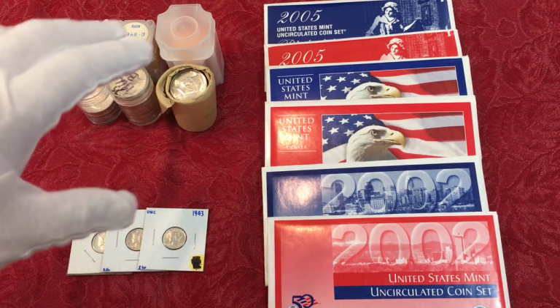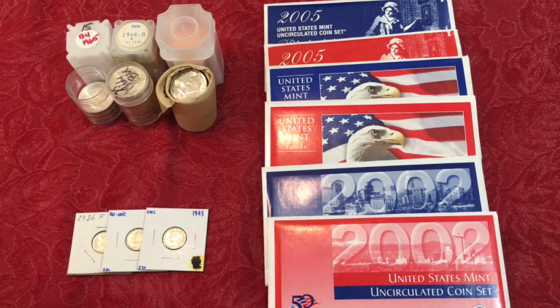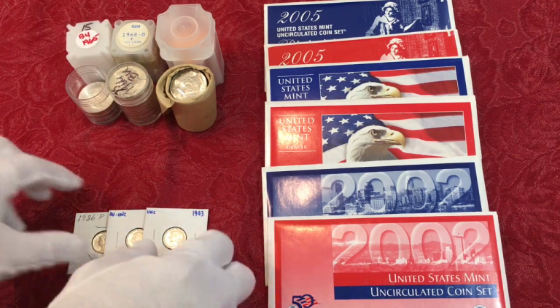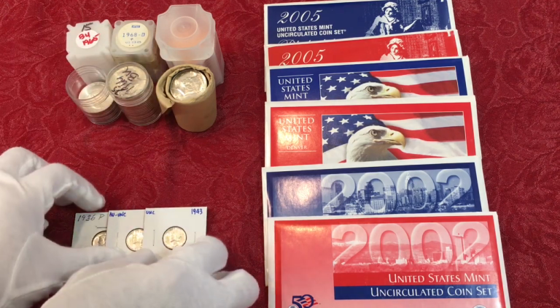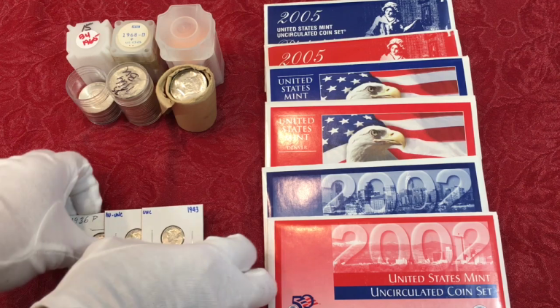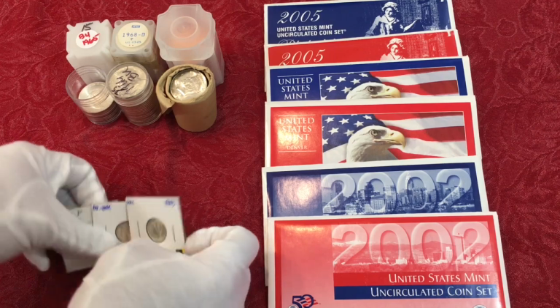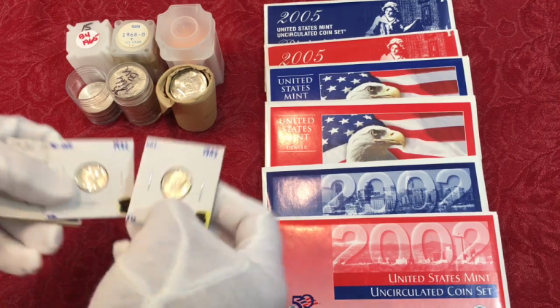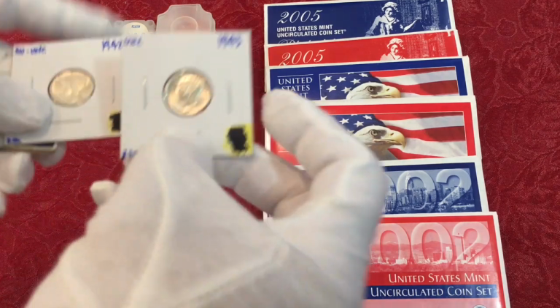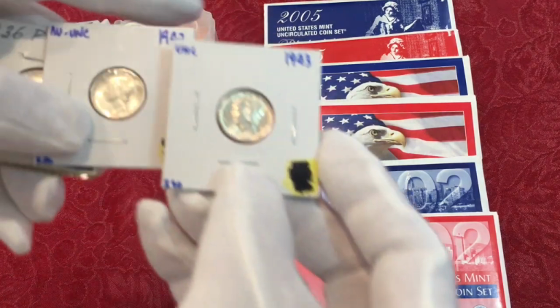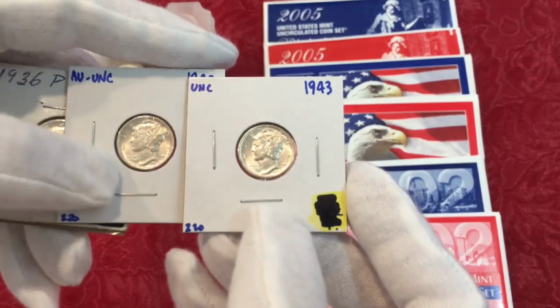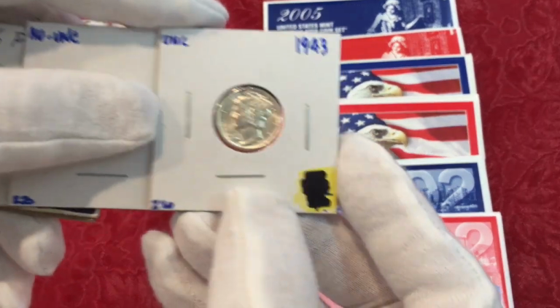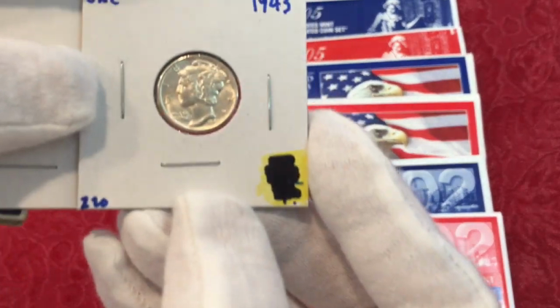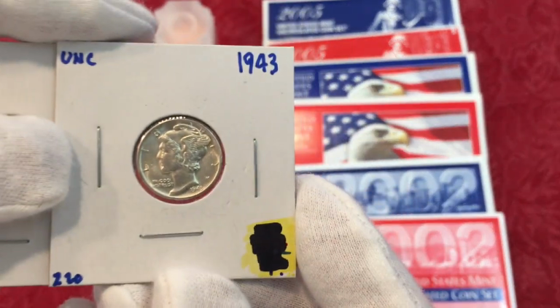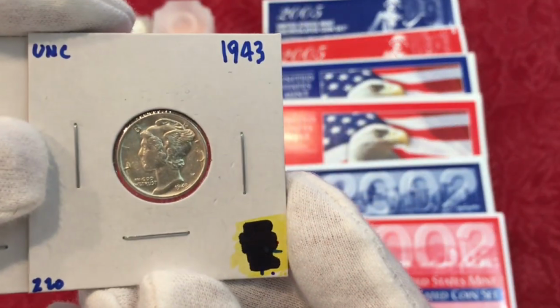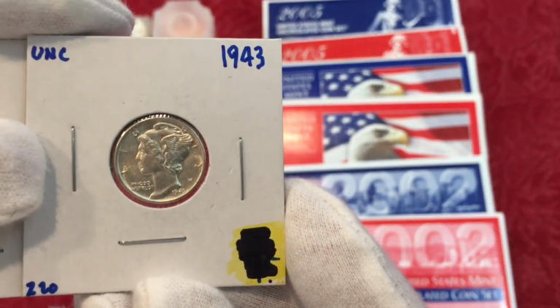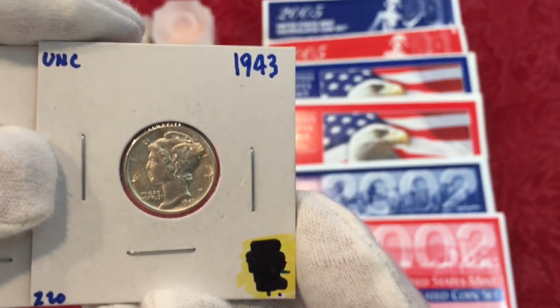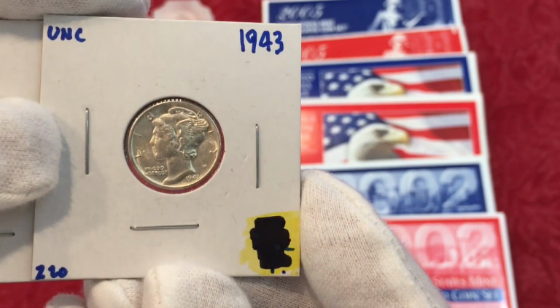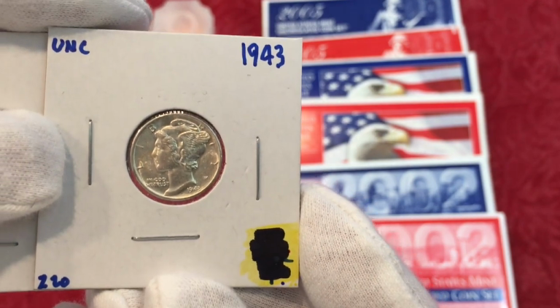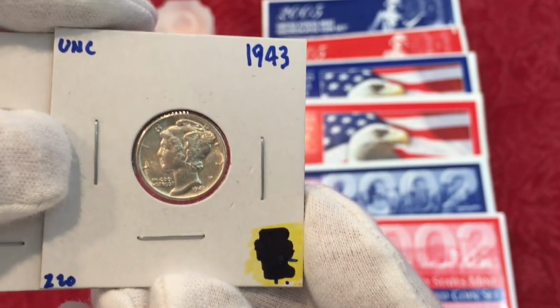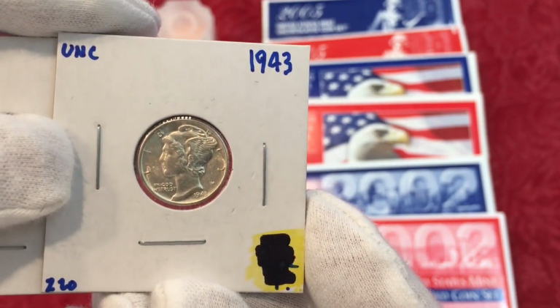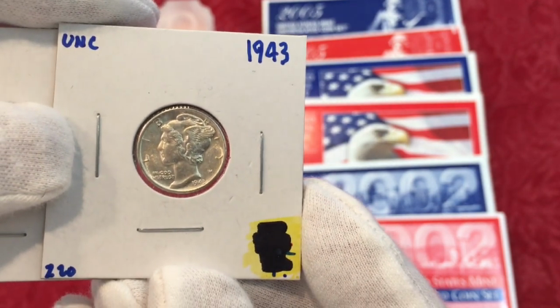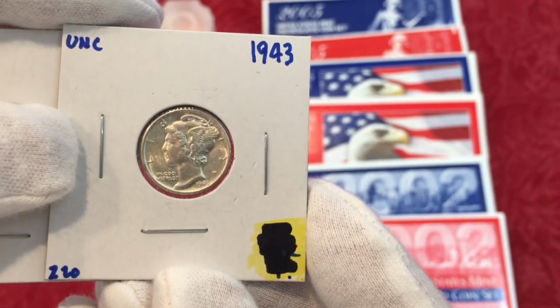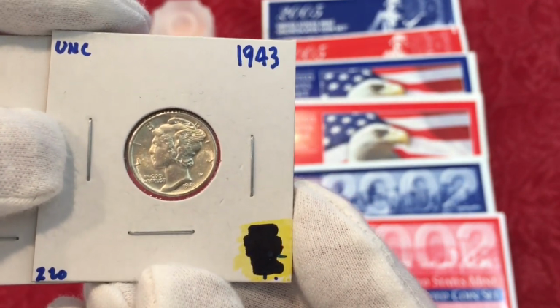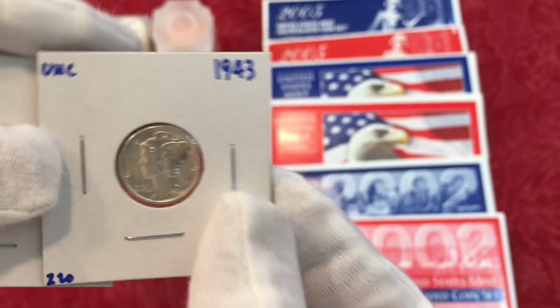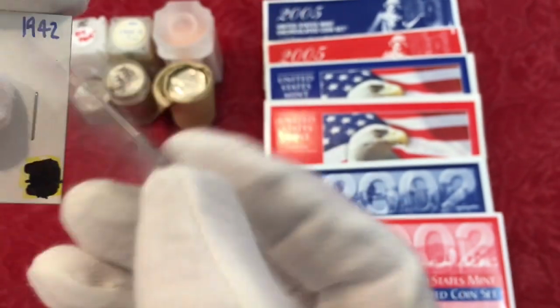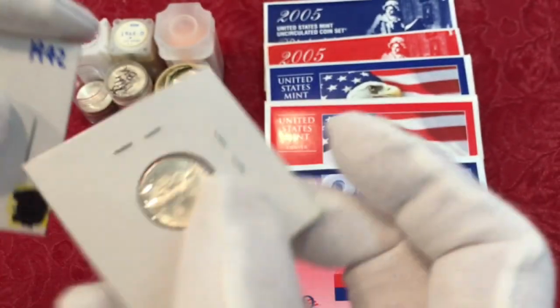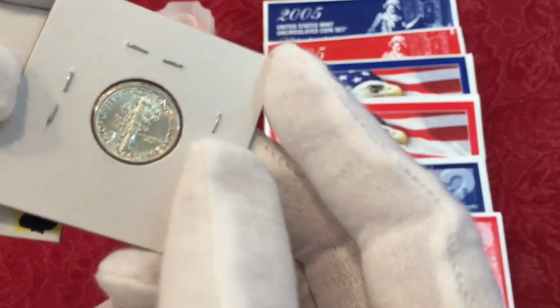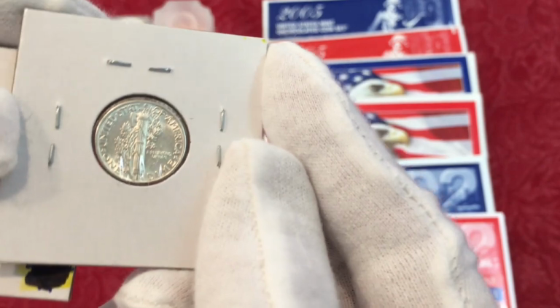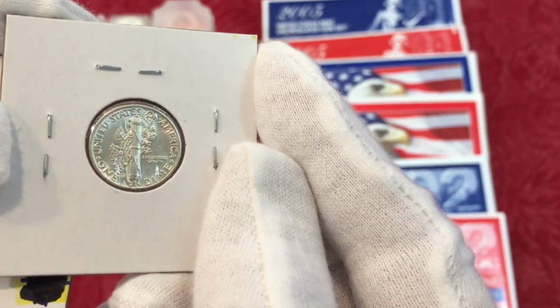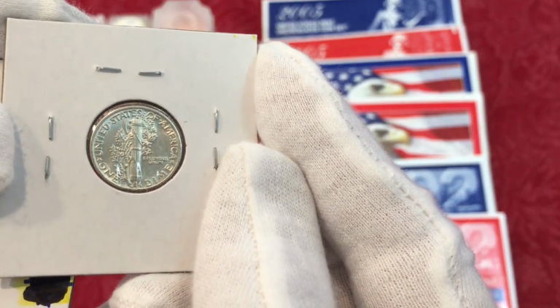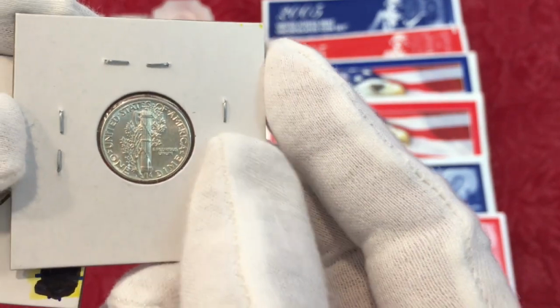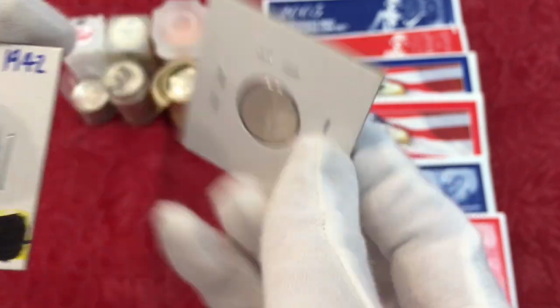The other thing we scored, which was amazing, was a 1943 Mercury dime — uncirculated, beautiful condition.